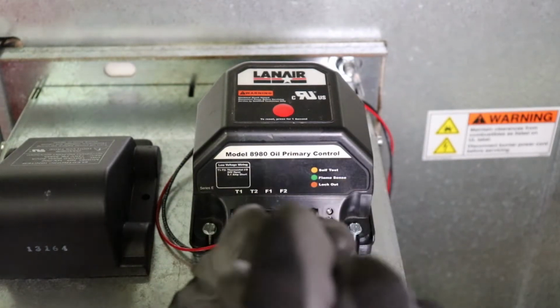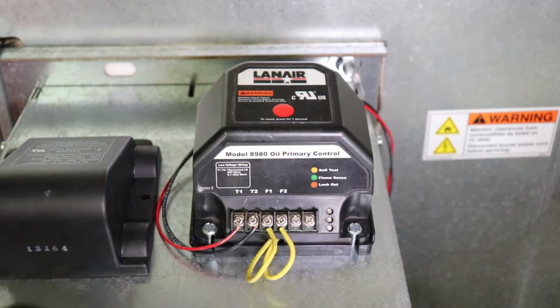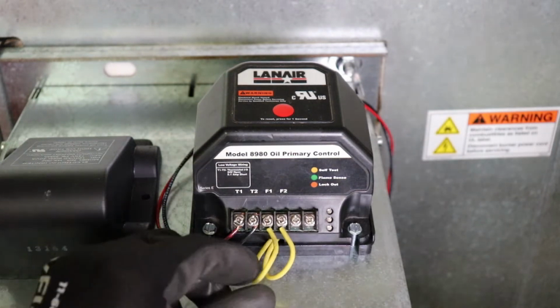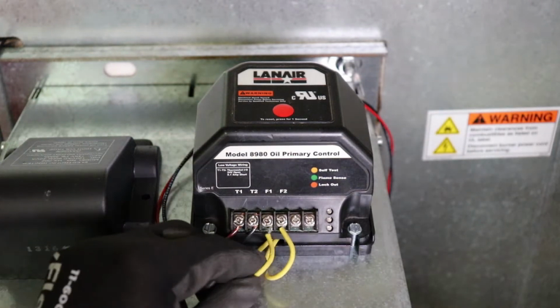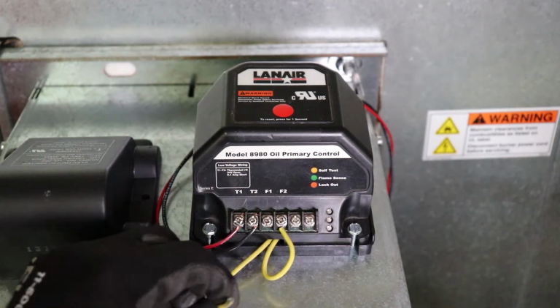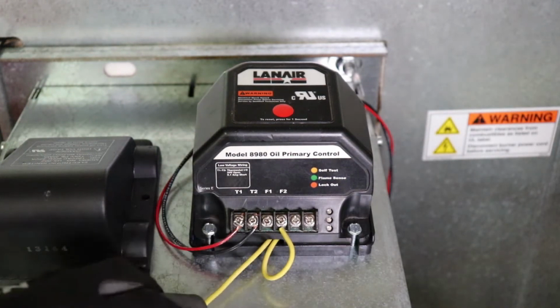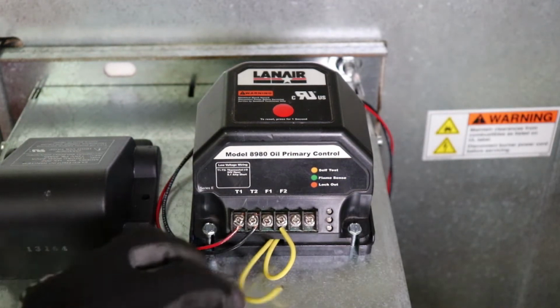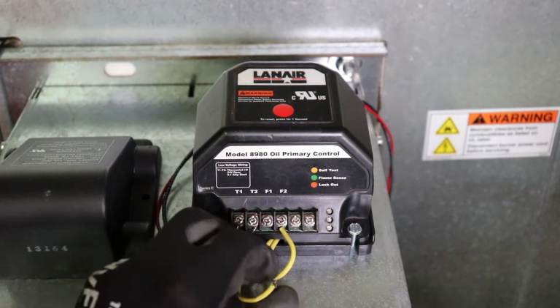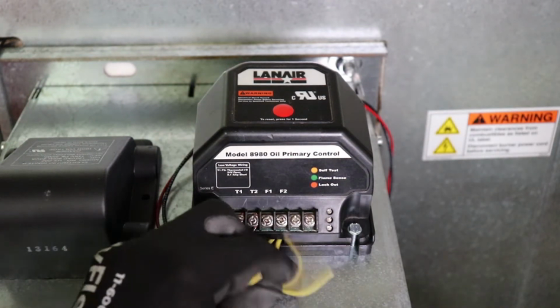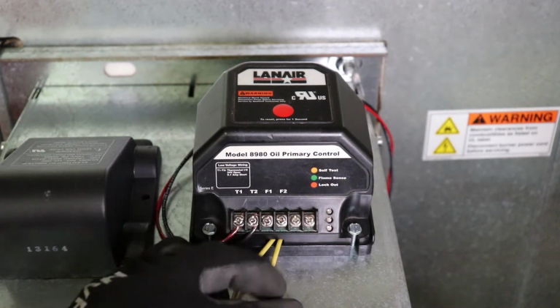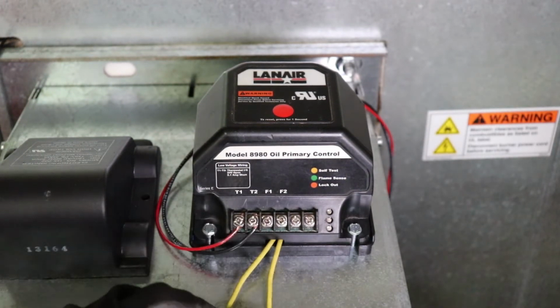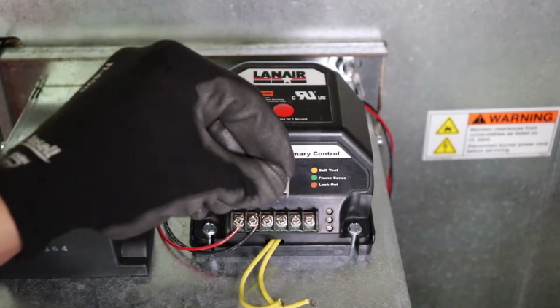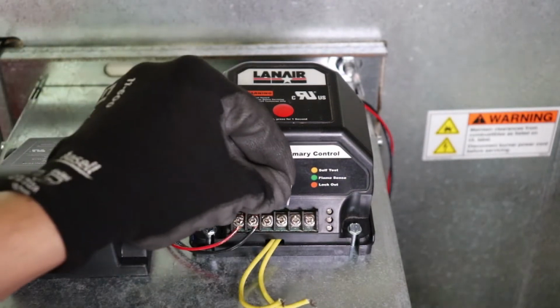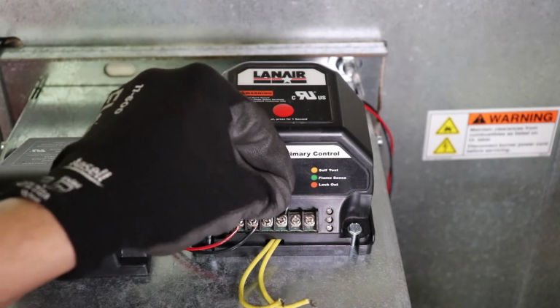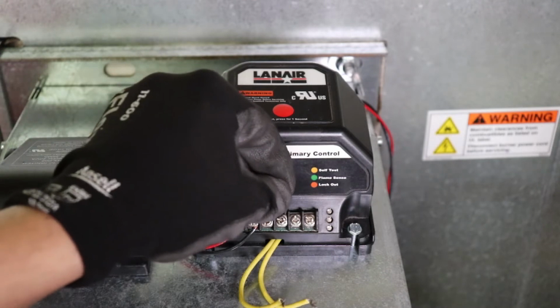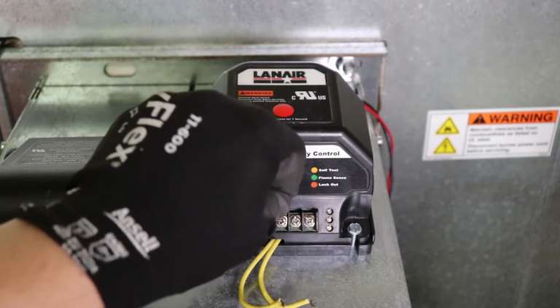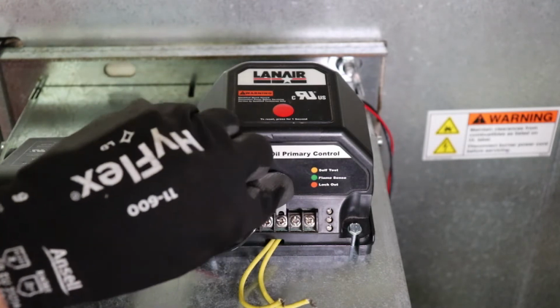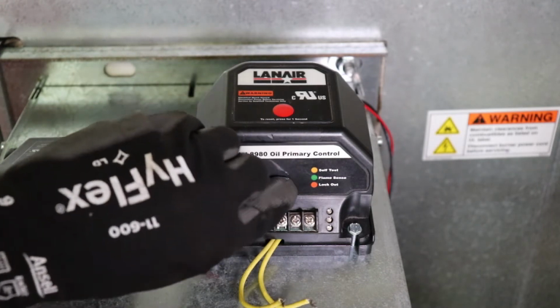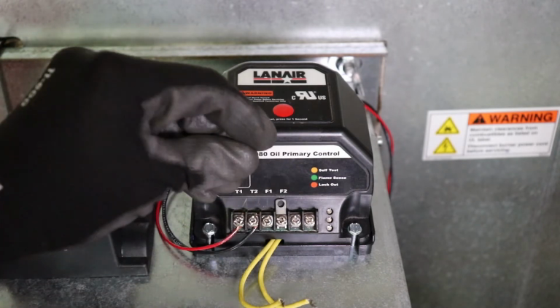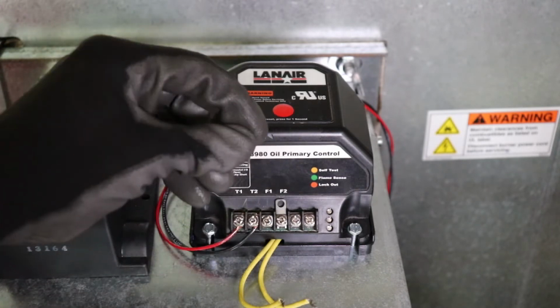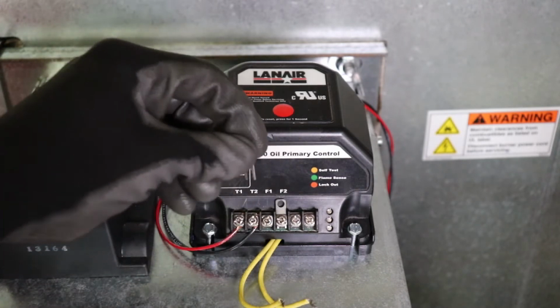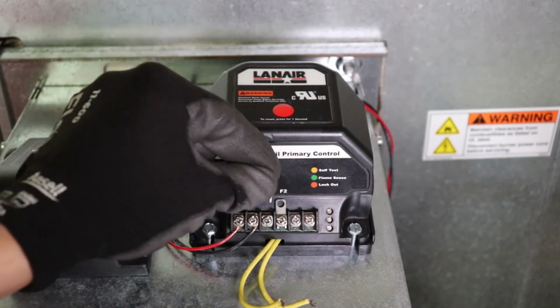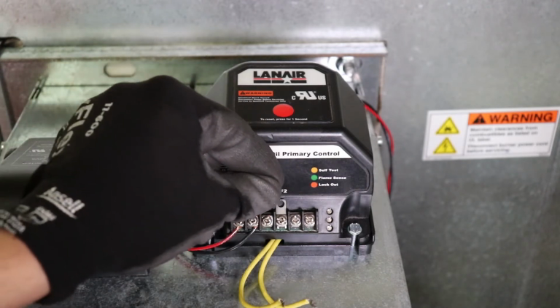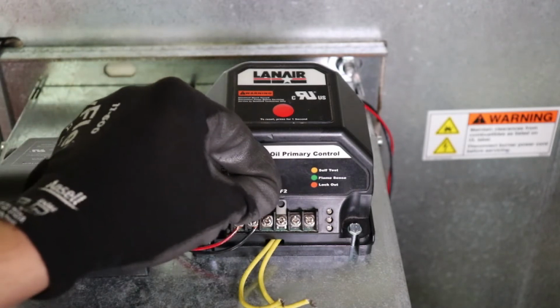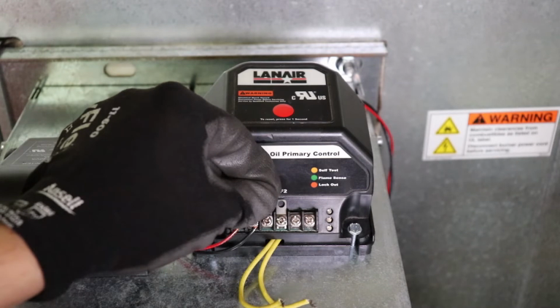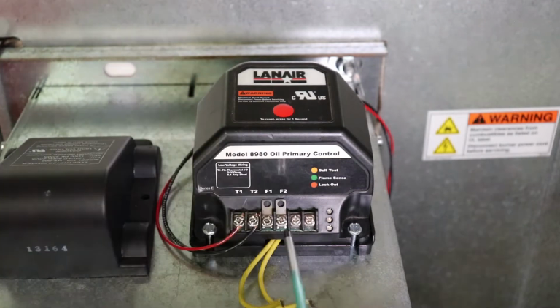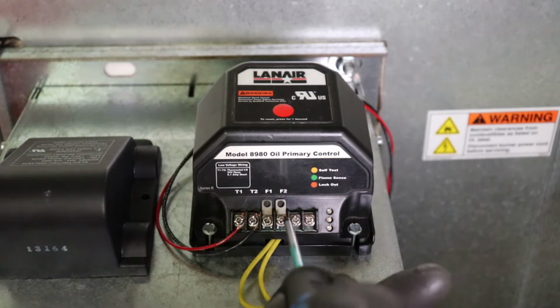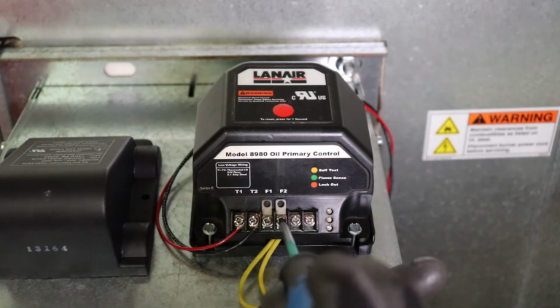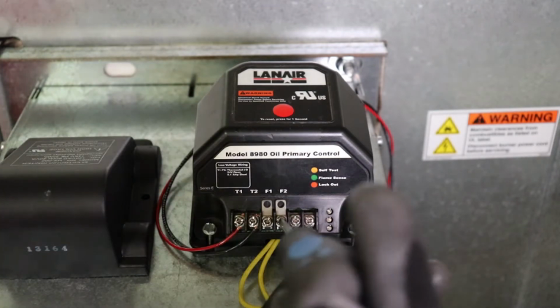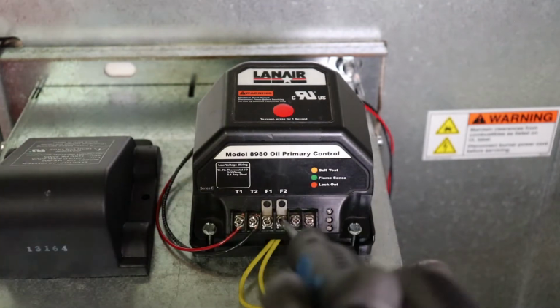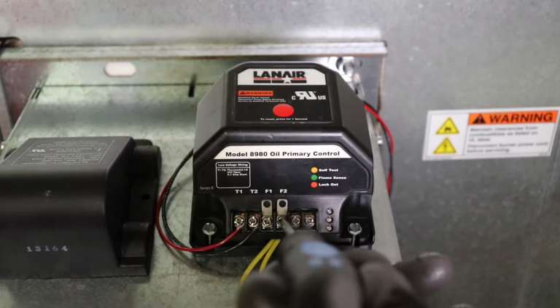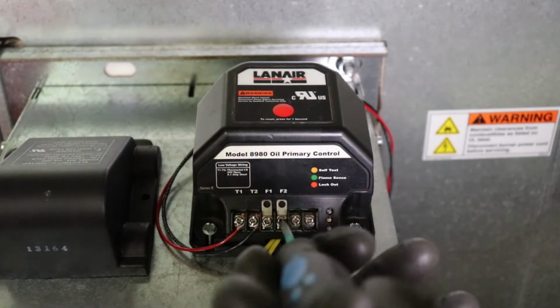To do this, disconnect the flame sensor wires from the F1 and F2 terminals of the primary control and use terminal connectors and an alligator clip or a short piece of wire to bridge the connection during the burner startup sequence. Leave the flame sensor terminals unbridged until the startup sequence begins.